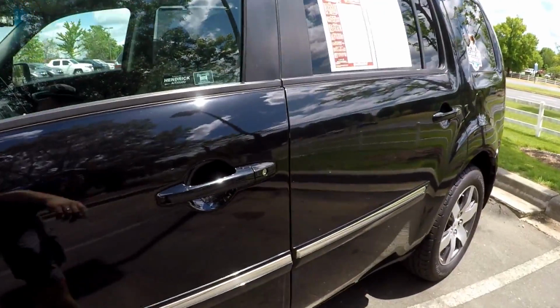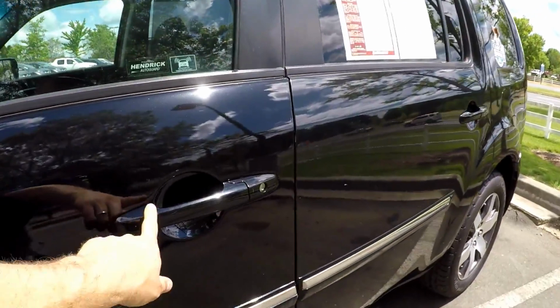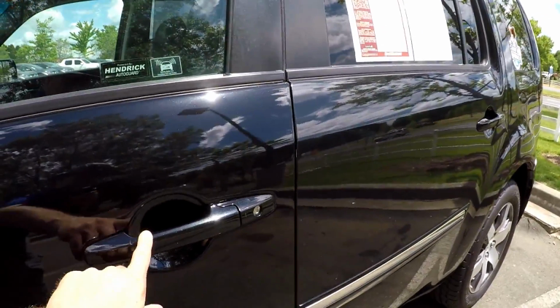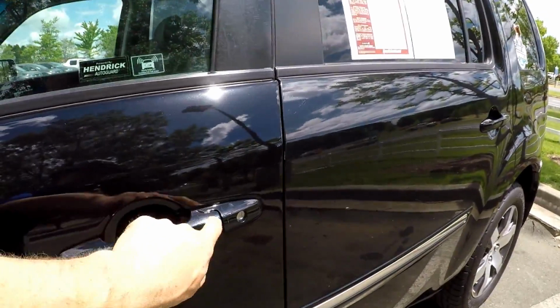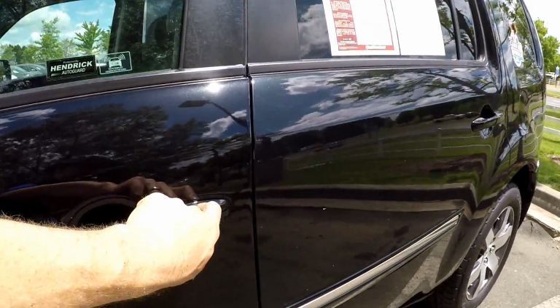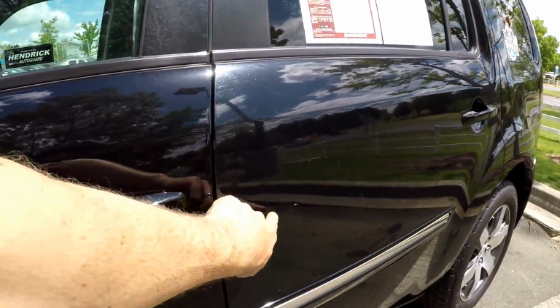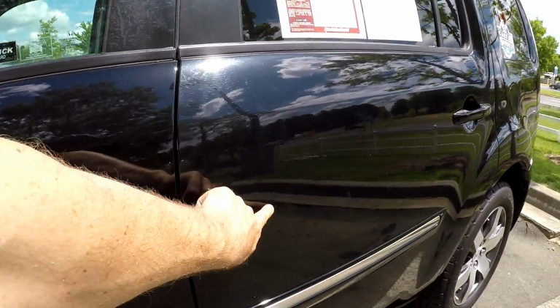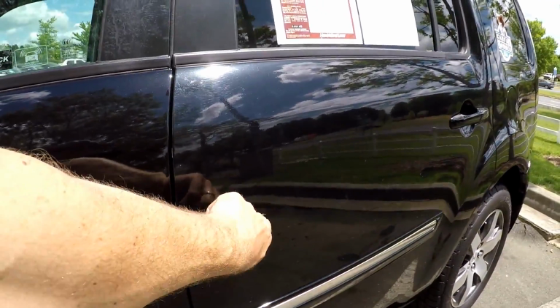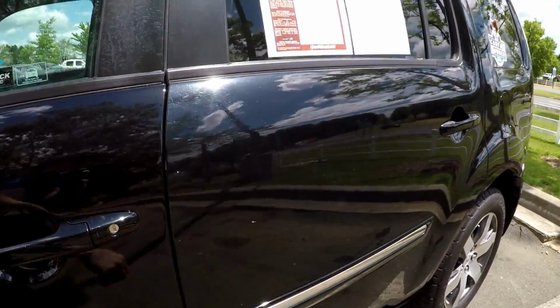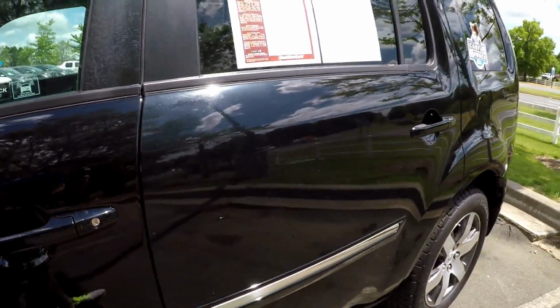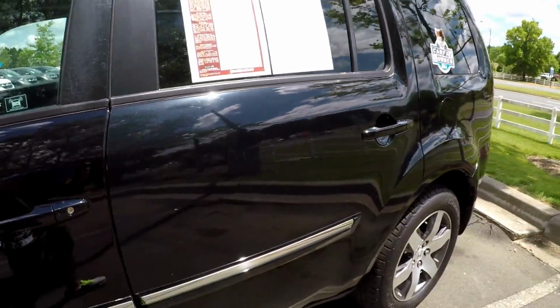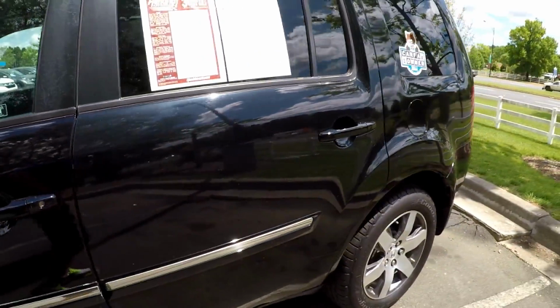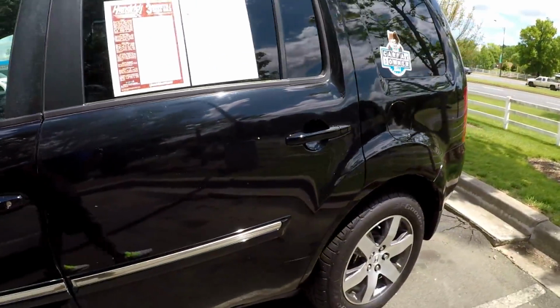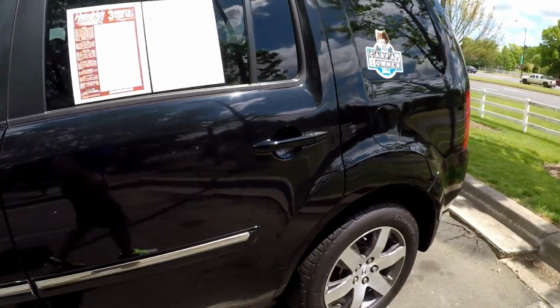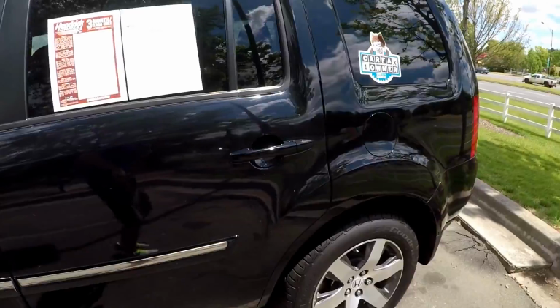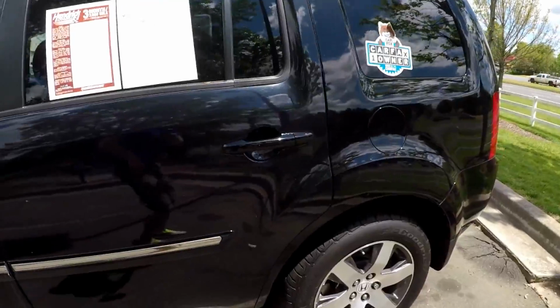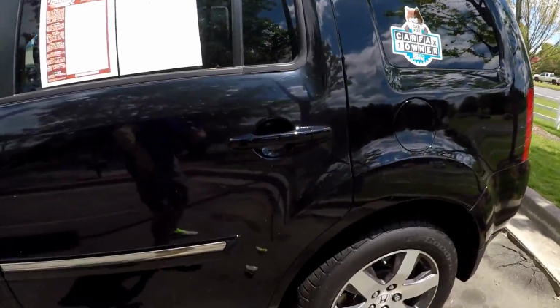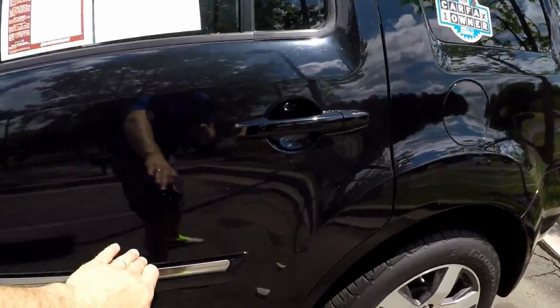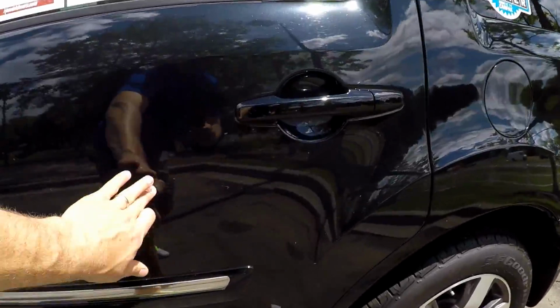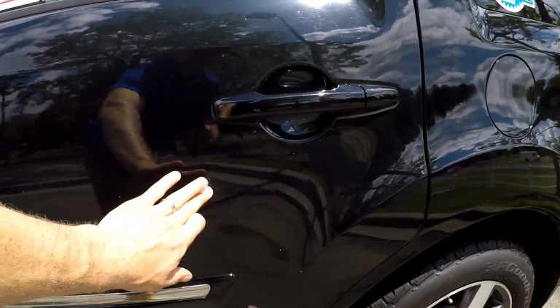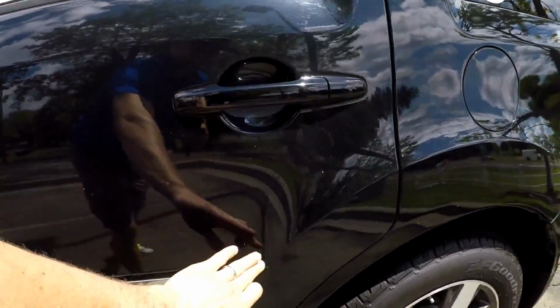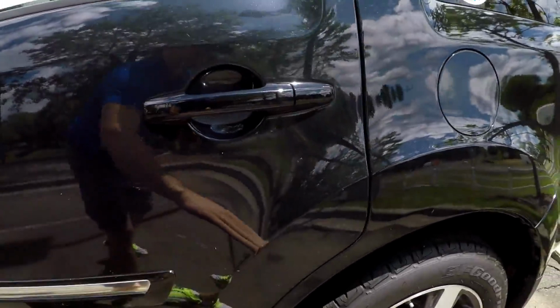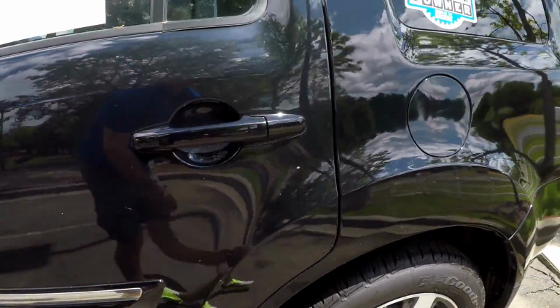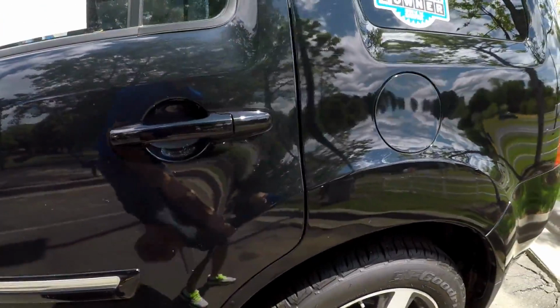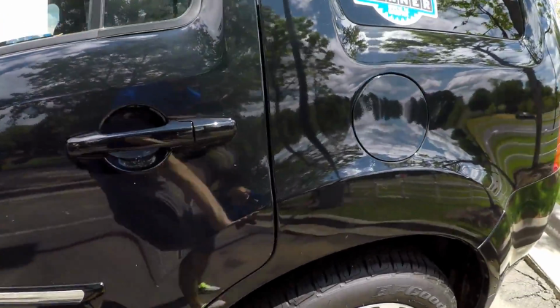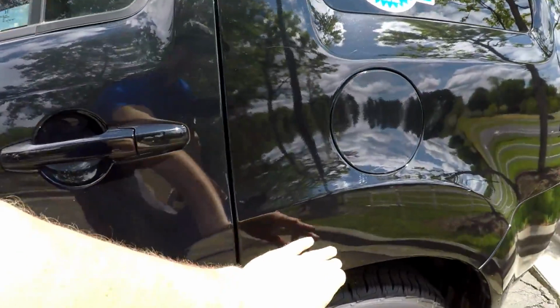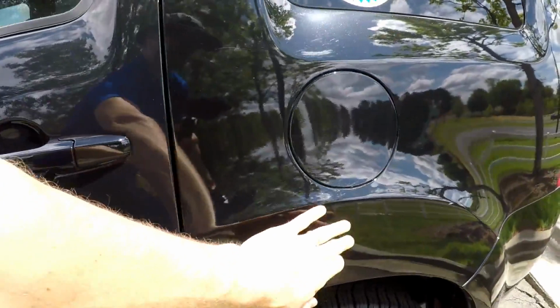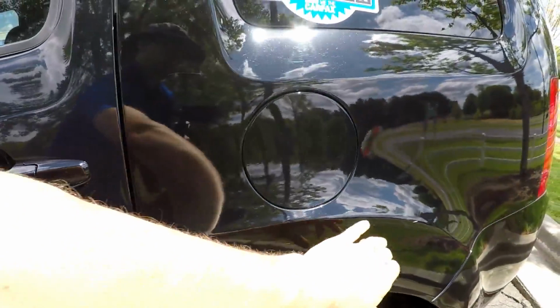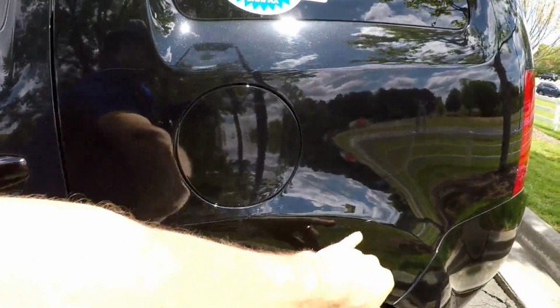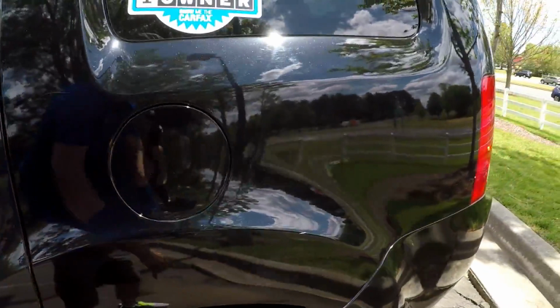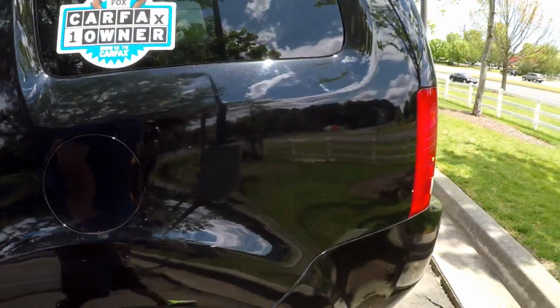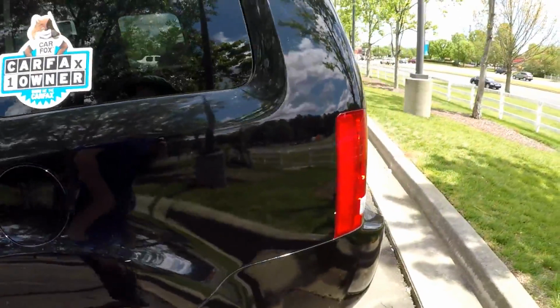A little bit of scuffing and scratching at the door handle. Just a couple little spots throughout the panels here.